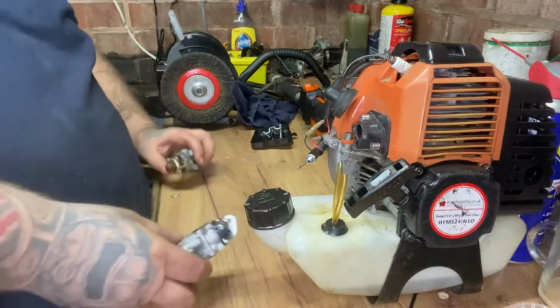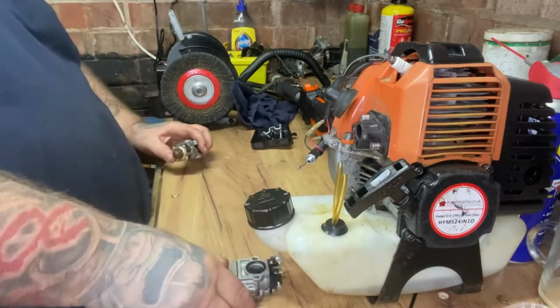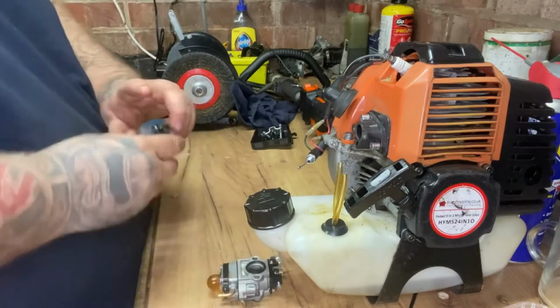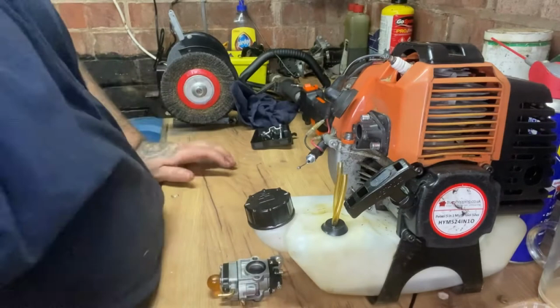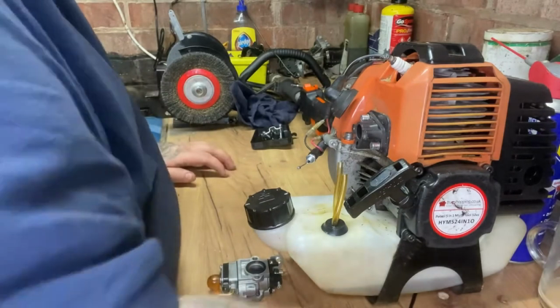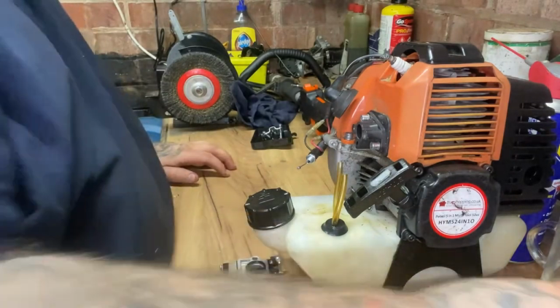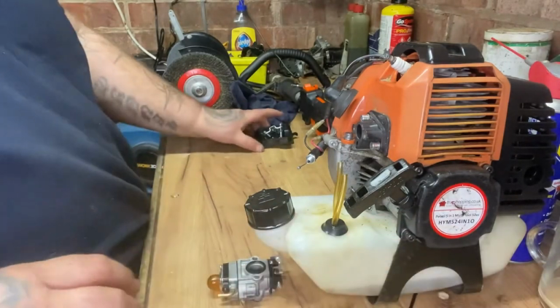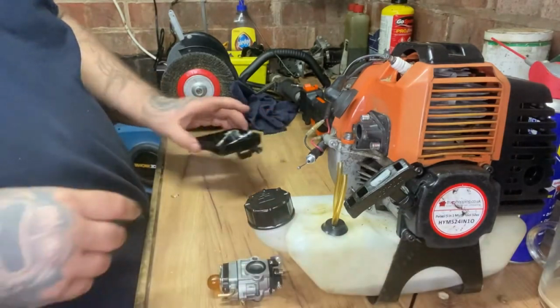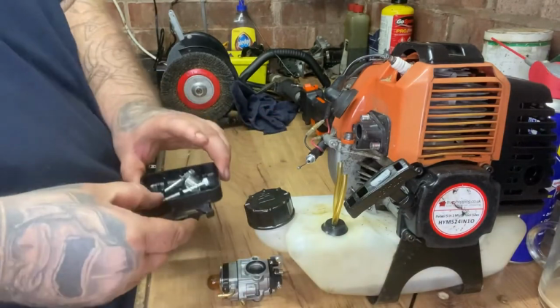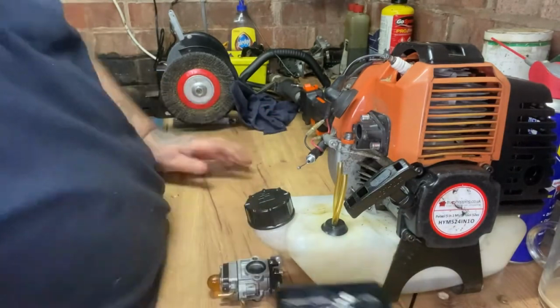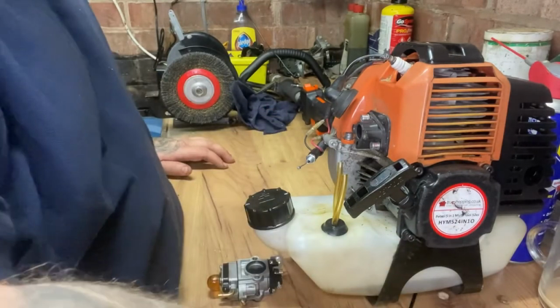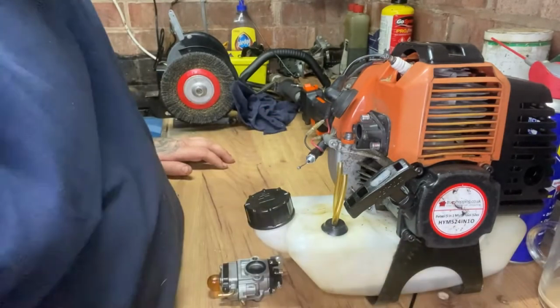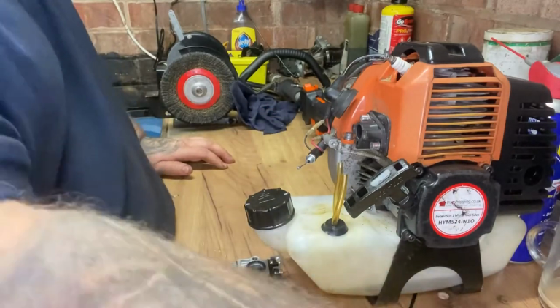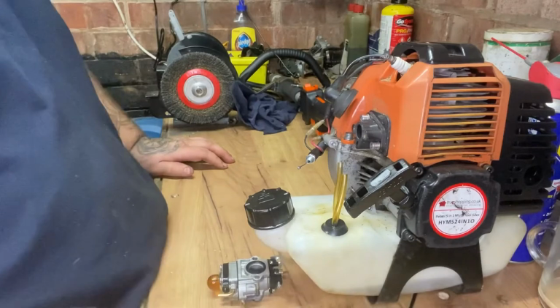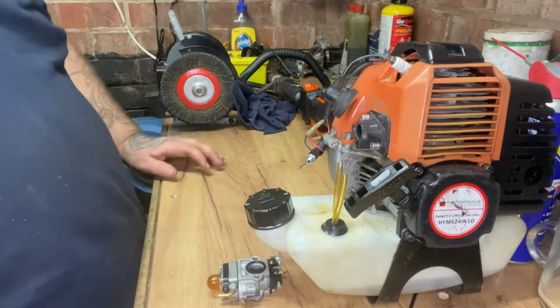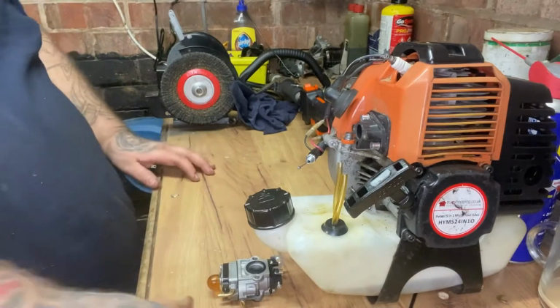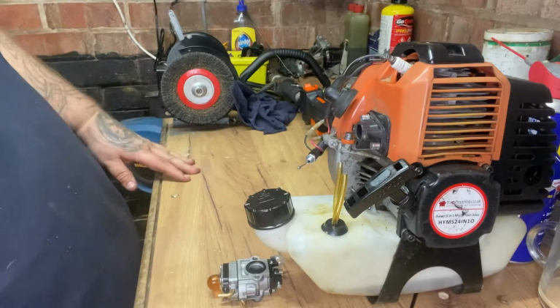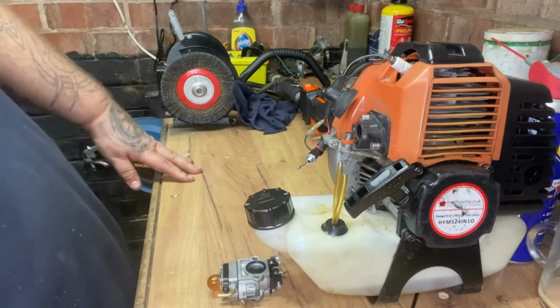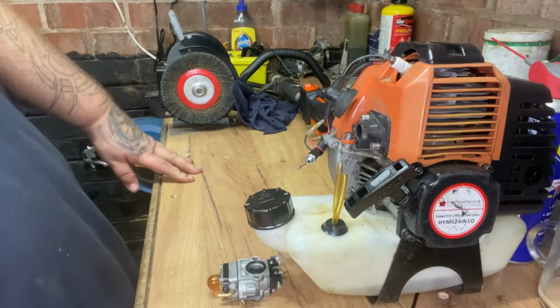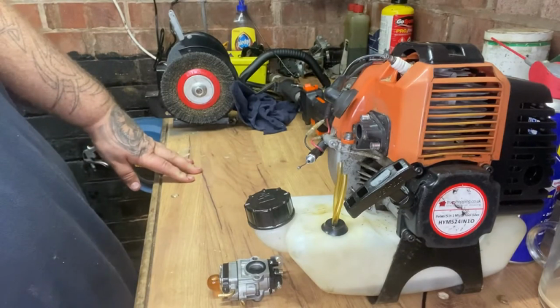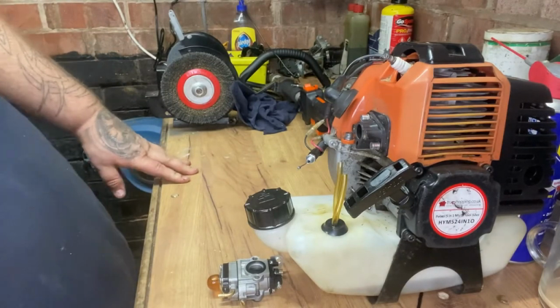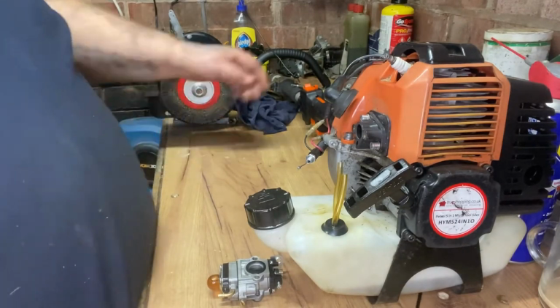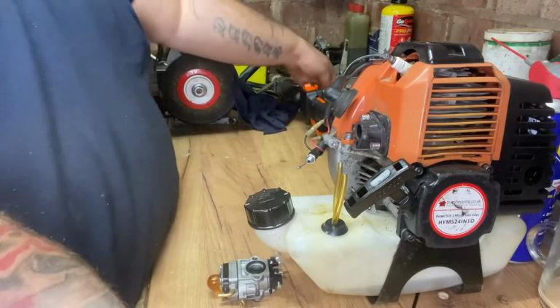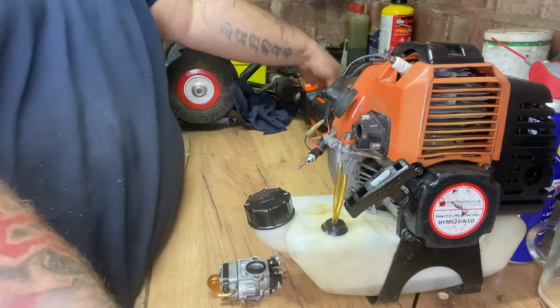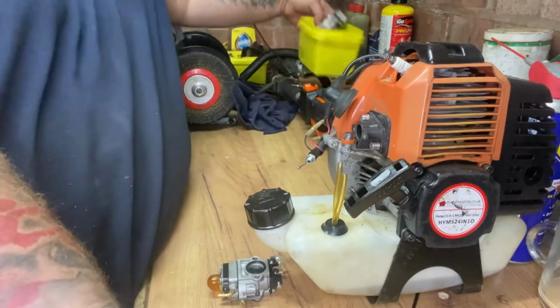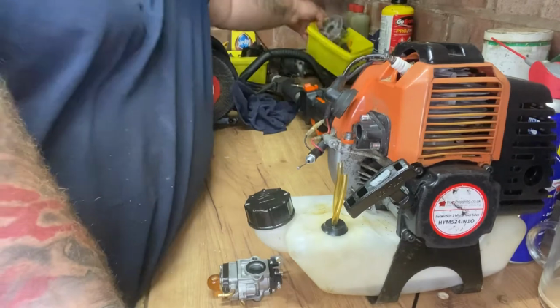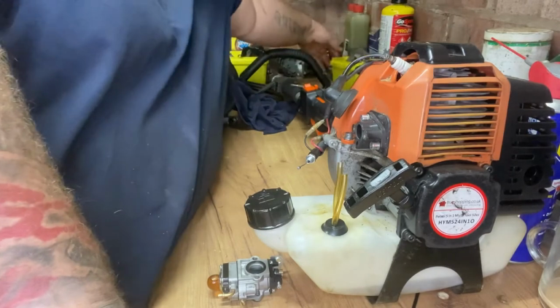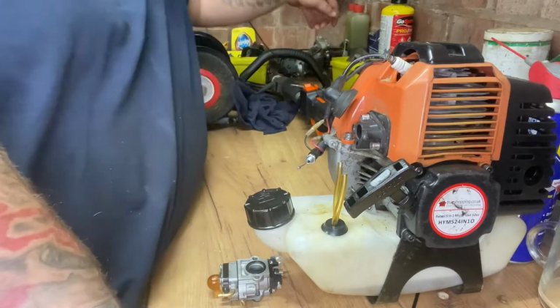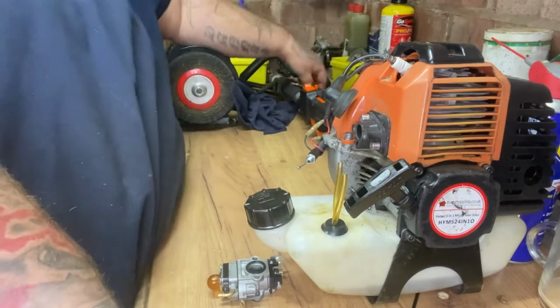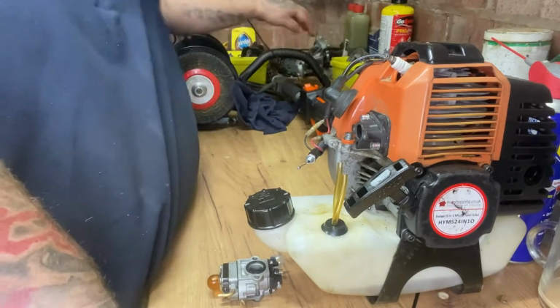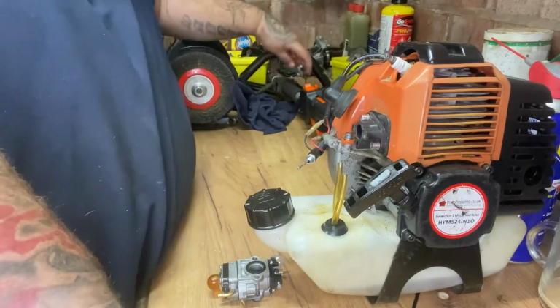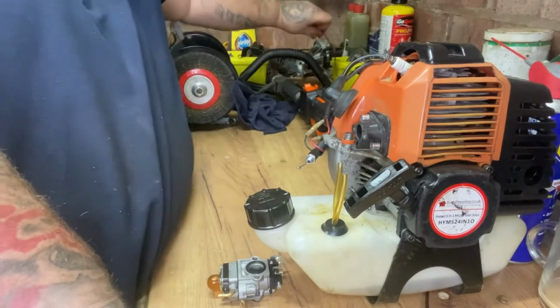What we need to do now is put those bits there so we don't lose them. I'm a bugger for losing screws - put that up there, put that there.